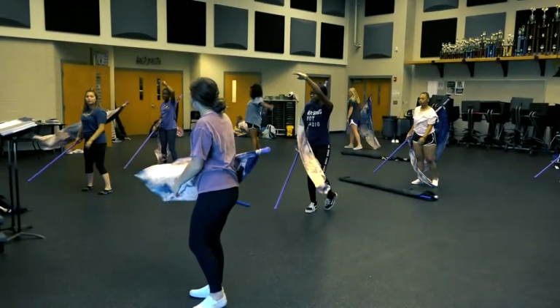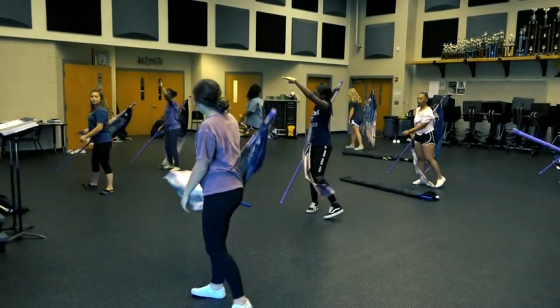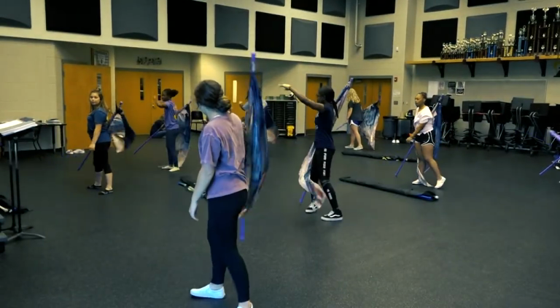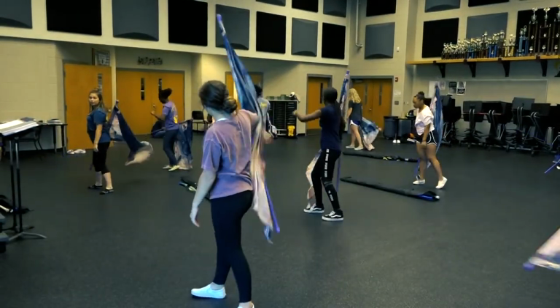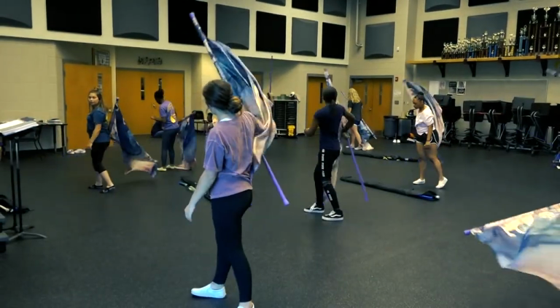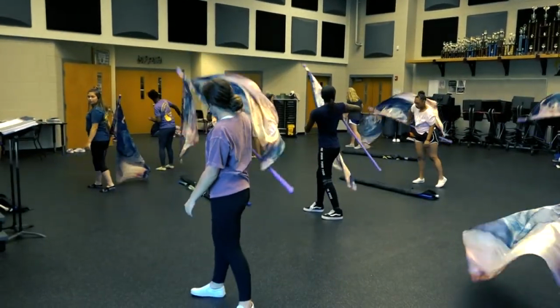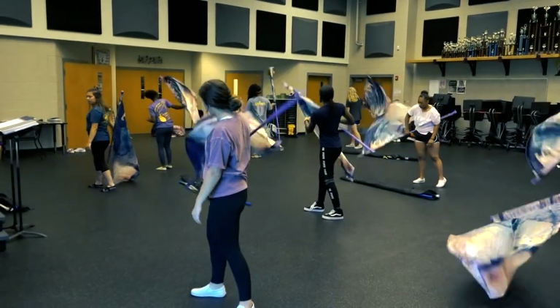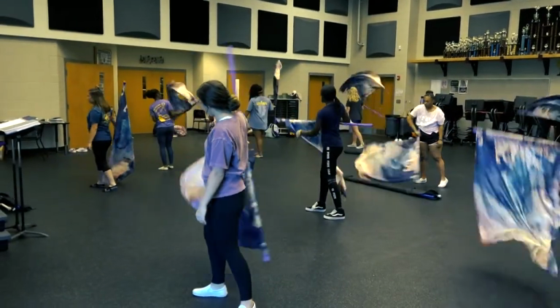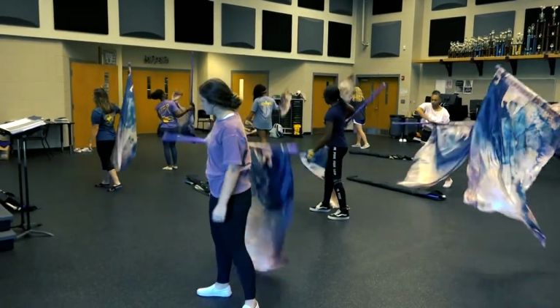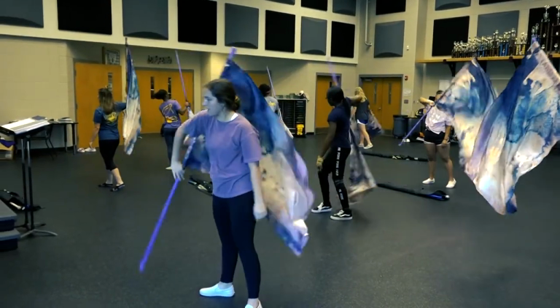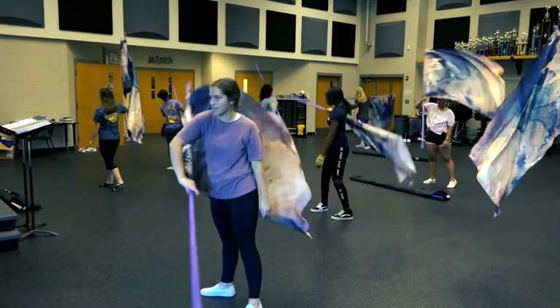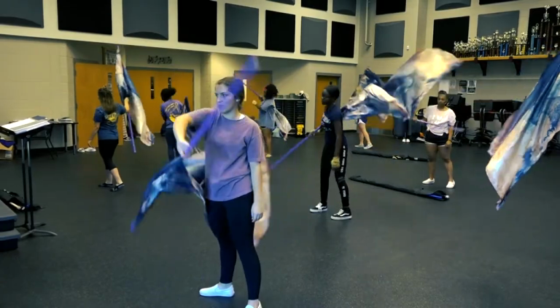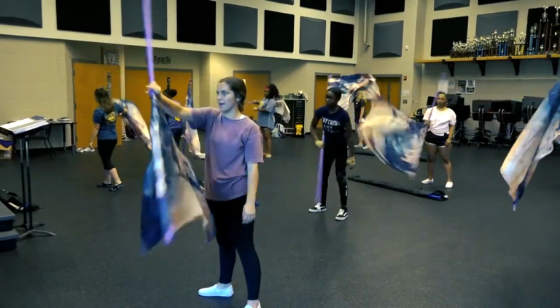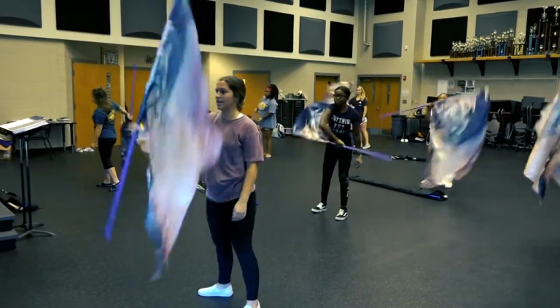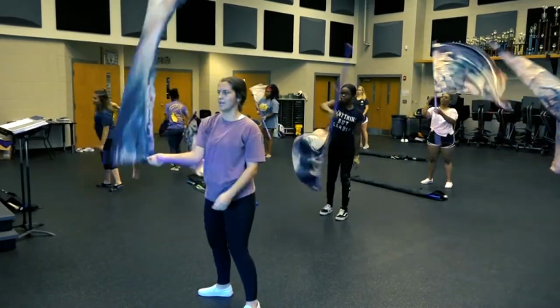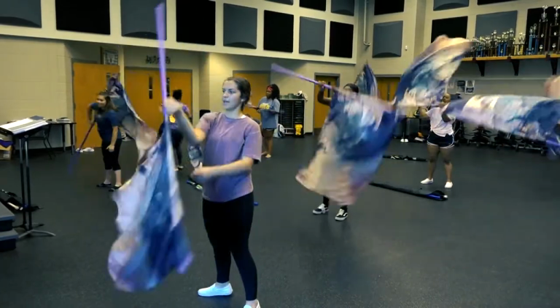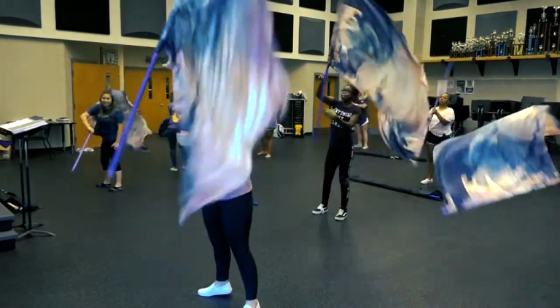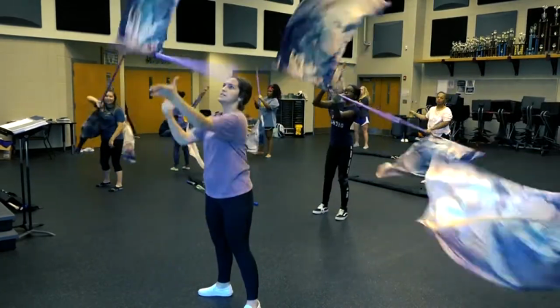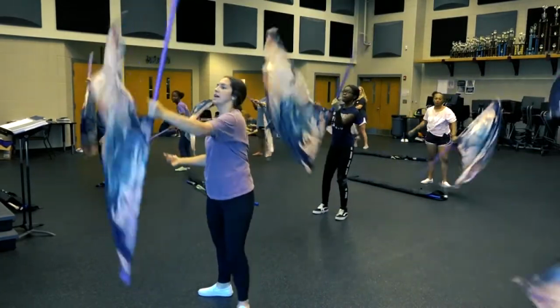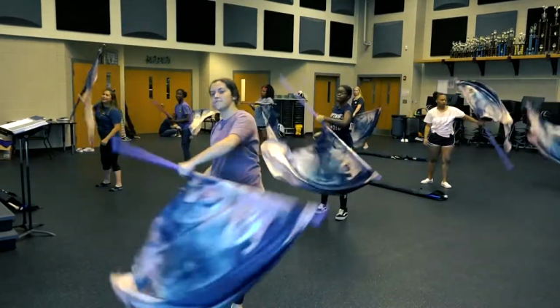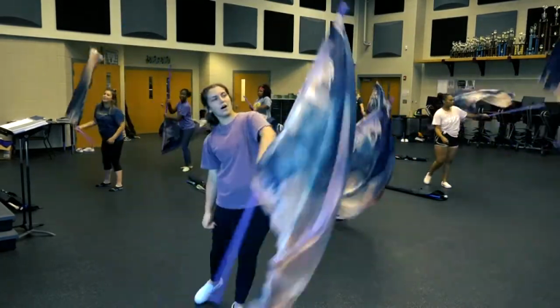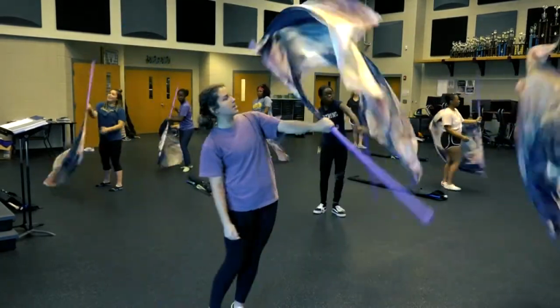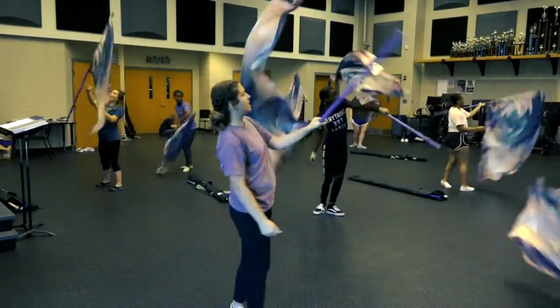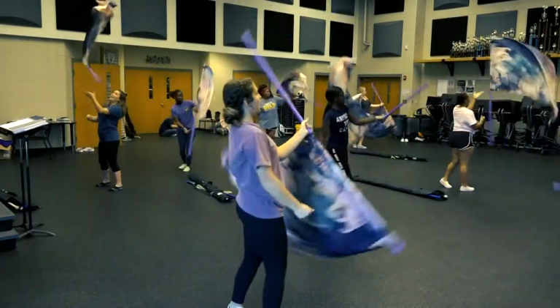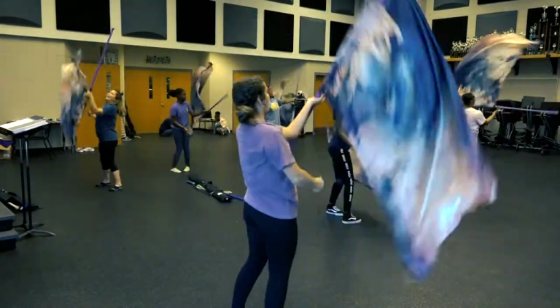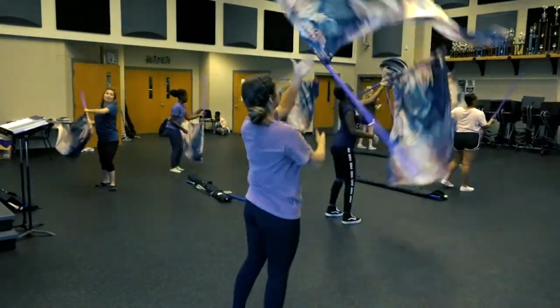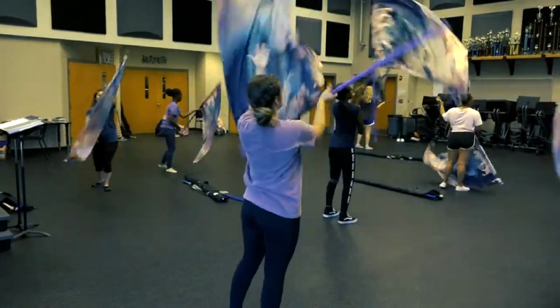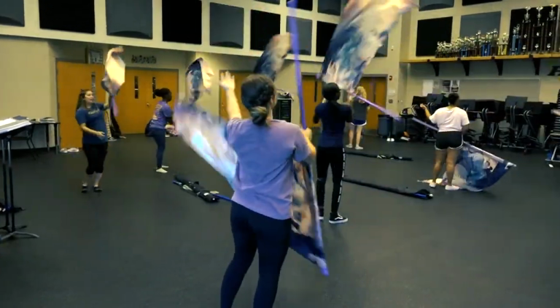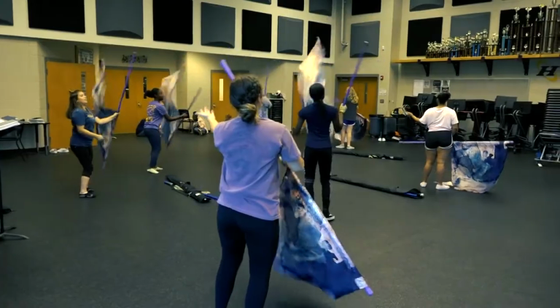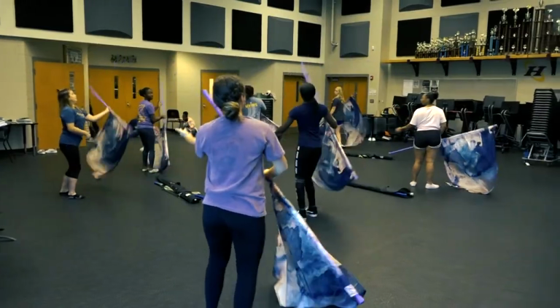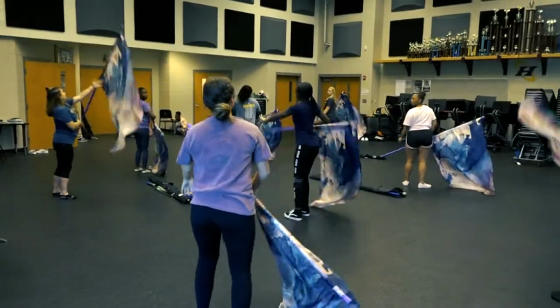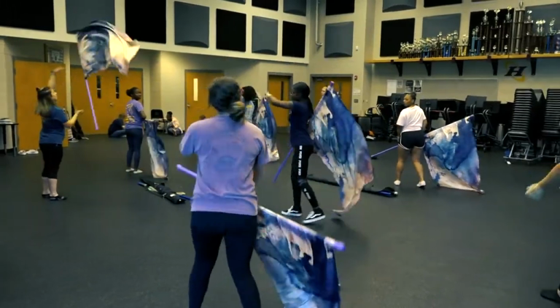Color Guard is a part of the marching band. They interpret the music that the marching band plays through the synchronized work of flags, rifles, sabers, or sometimes just dance.